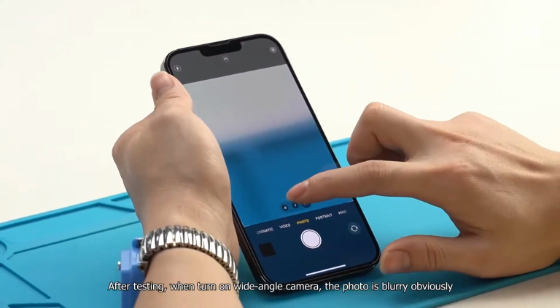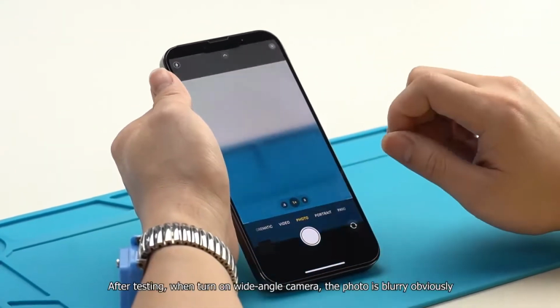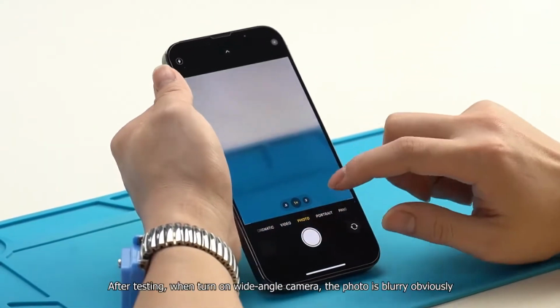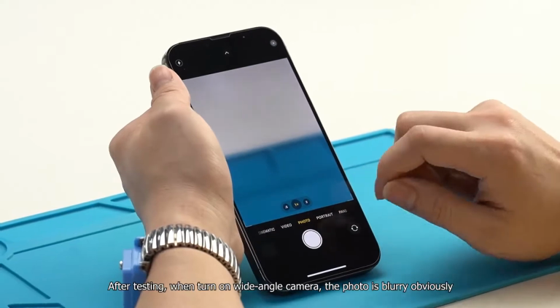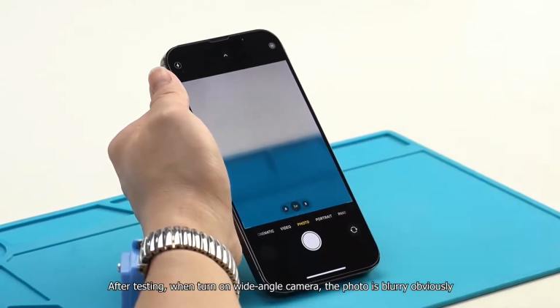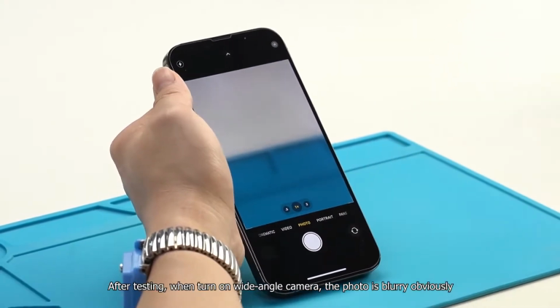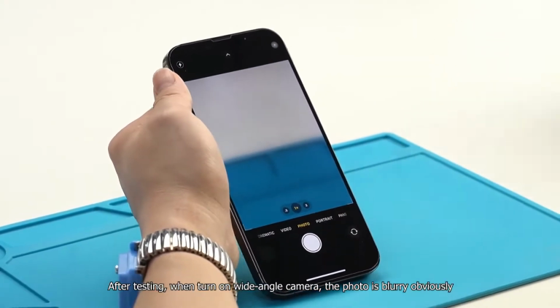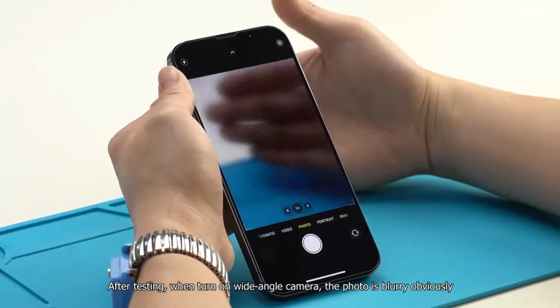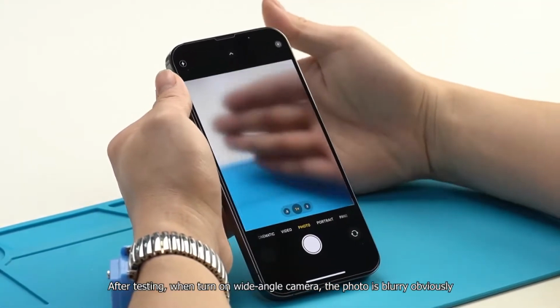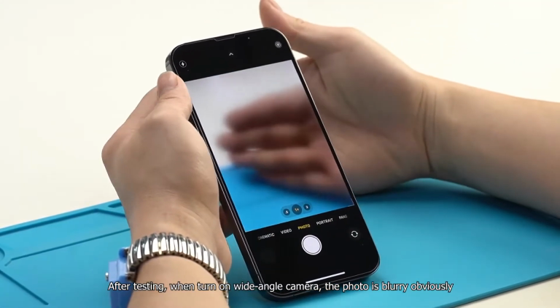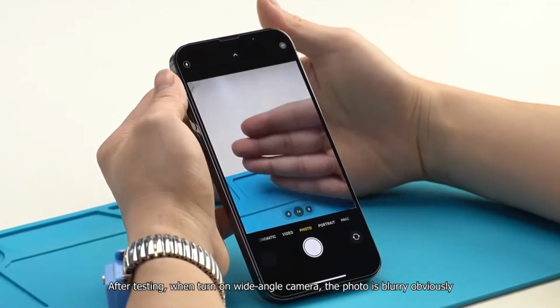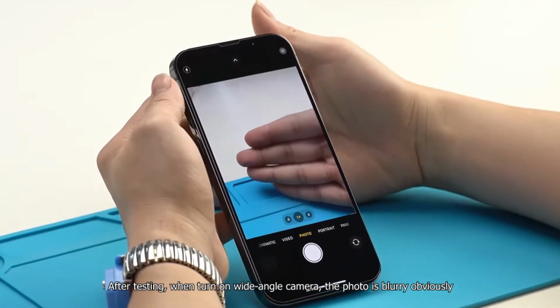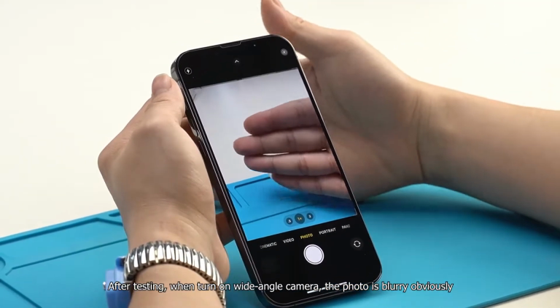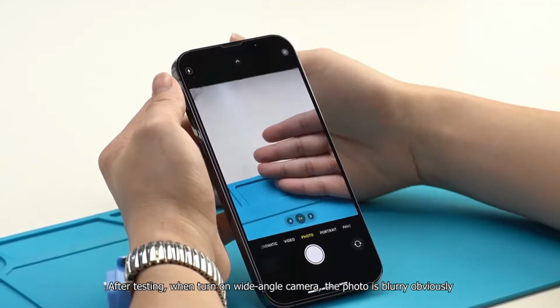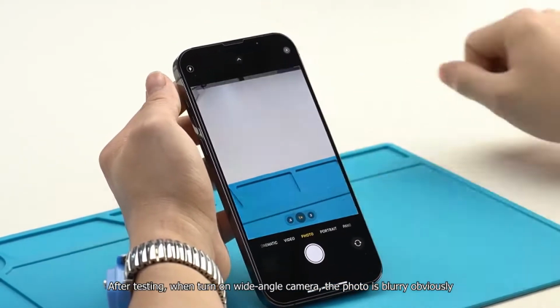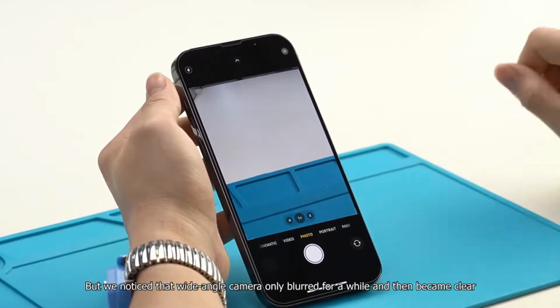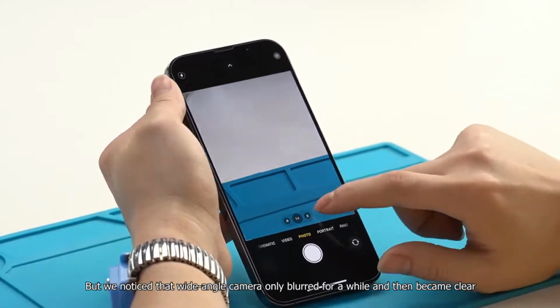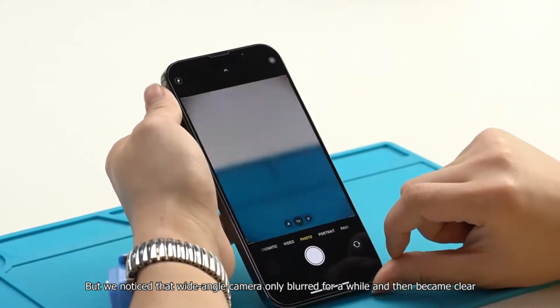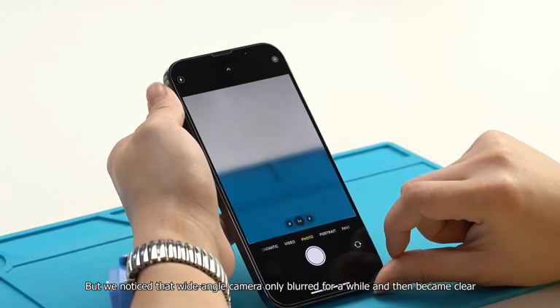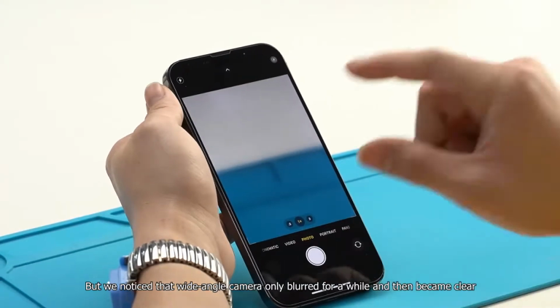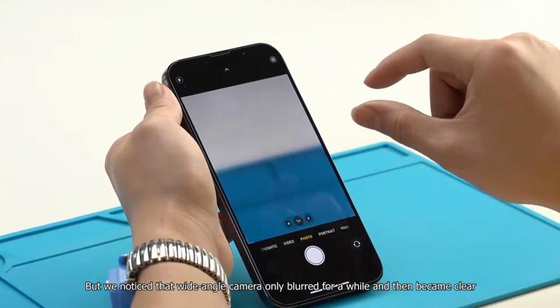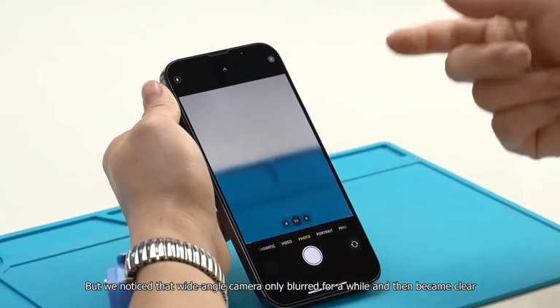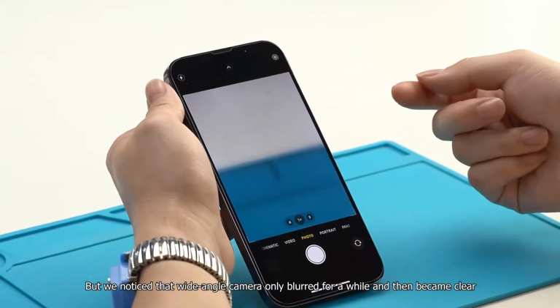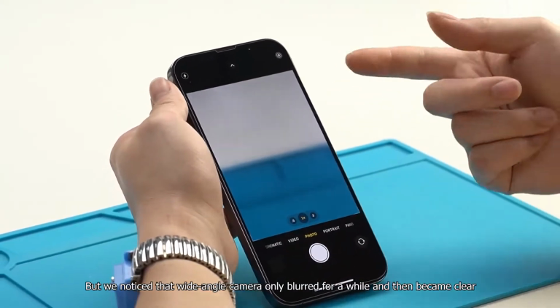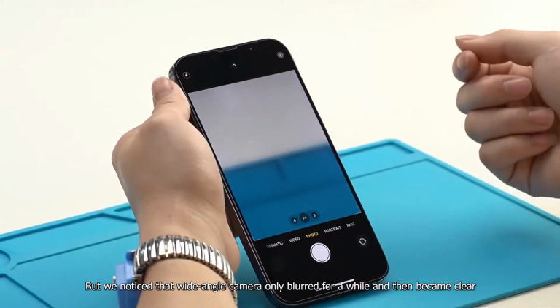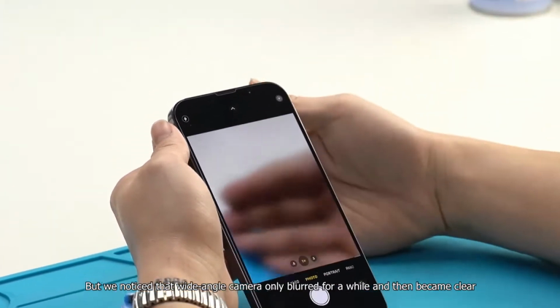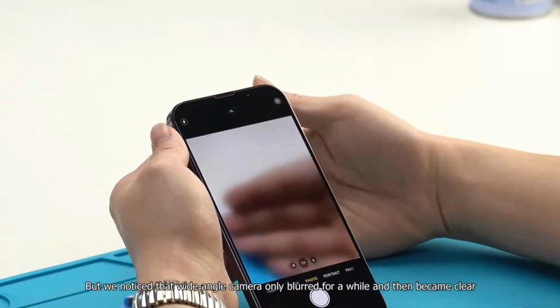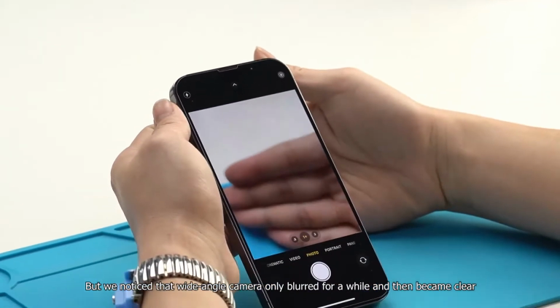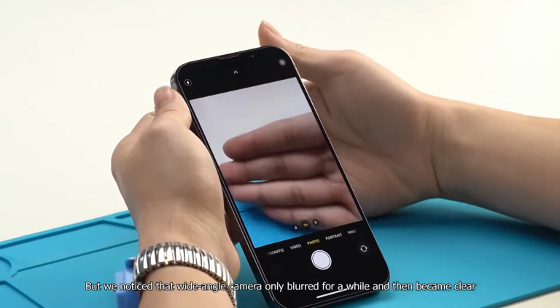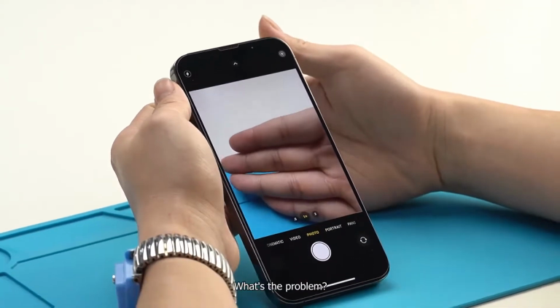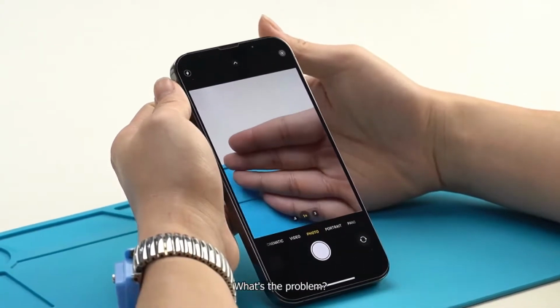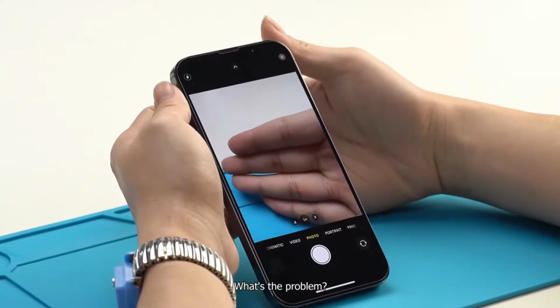After testing, when we turn on the wide angle camera, the photo is blurry obviously. But we noticed that the wide angle camera is only blurred for a while and then becomes clear. What's the problem?